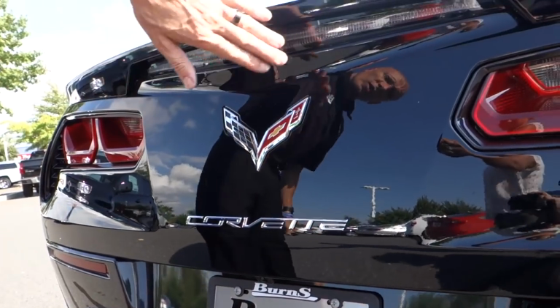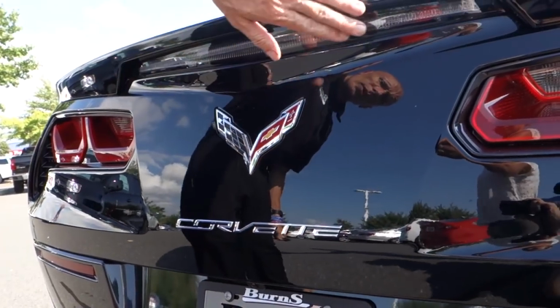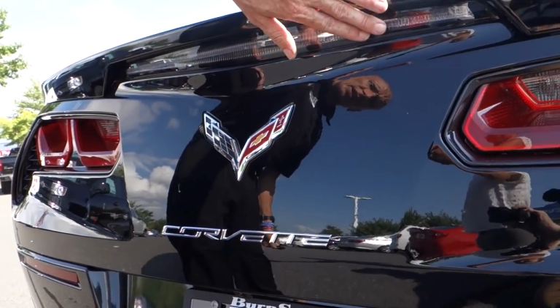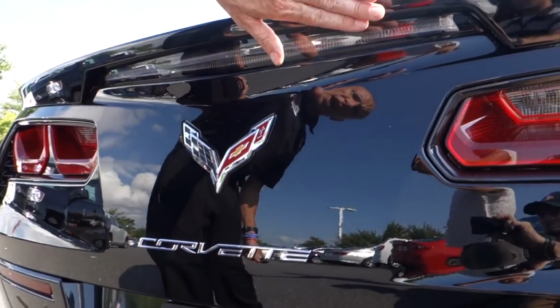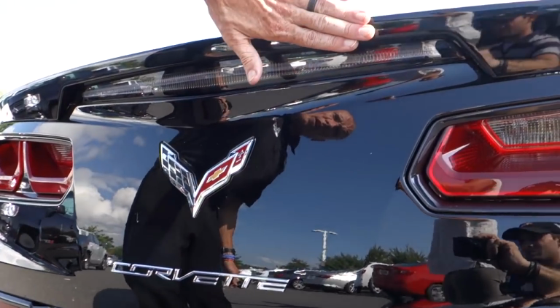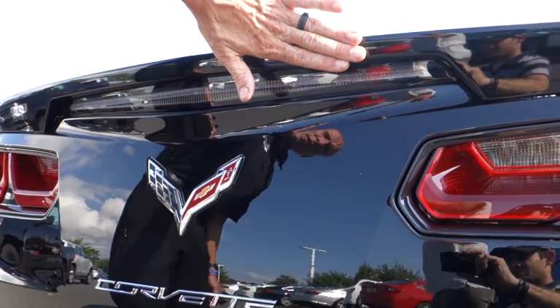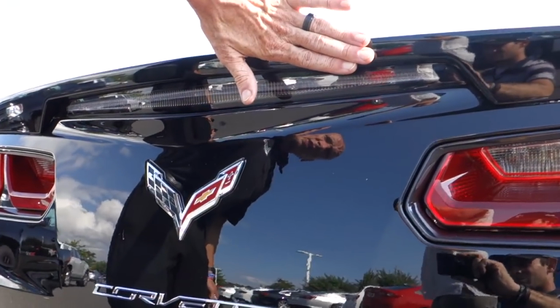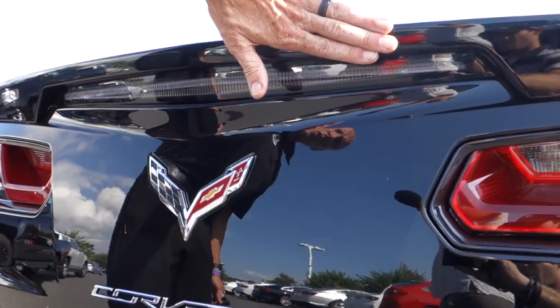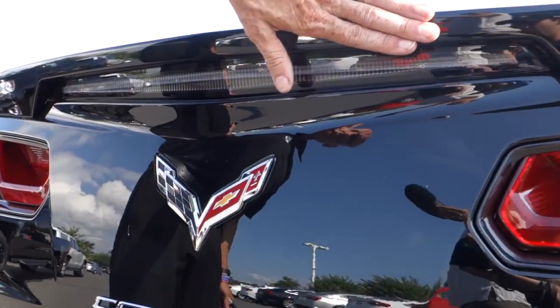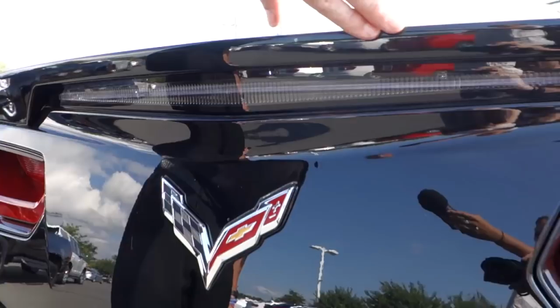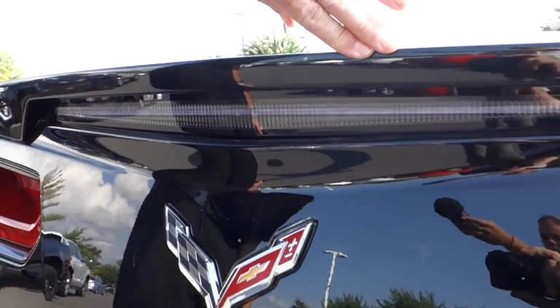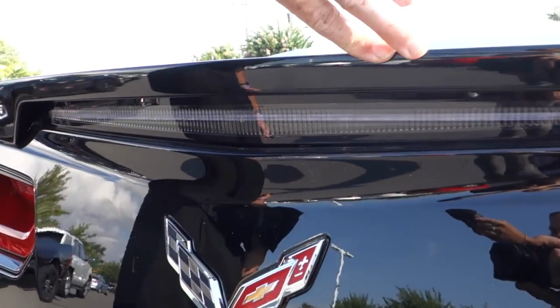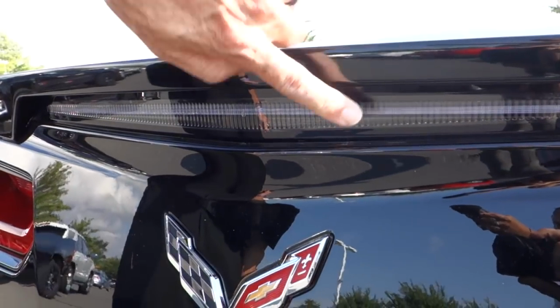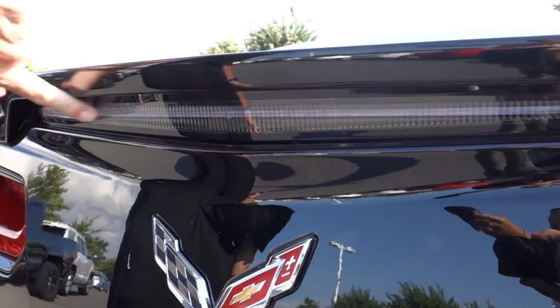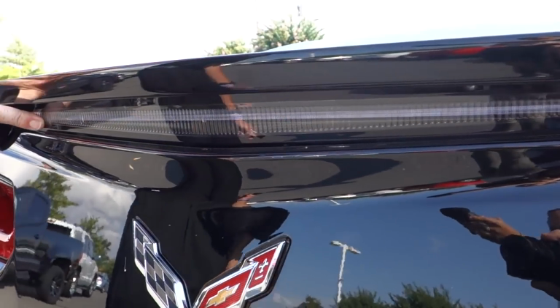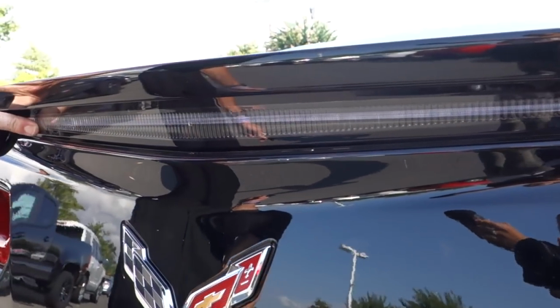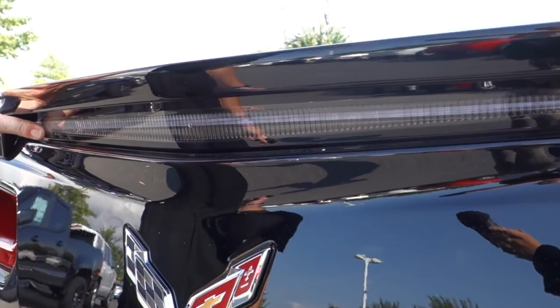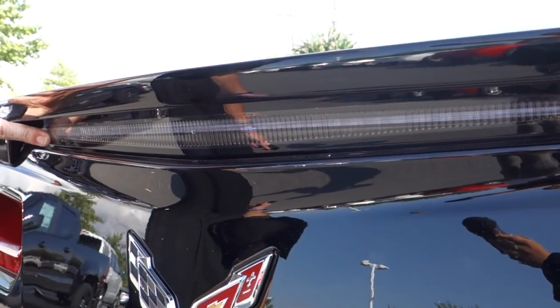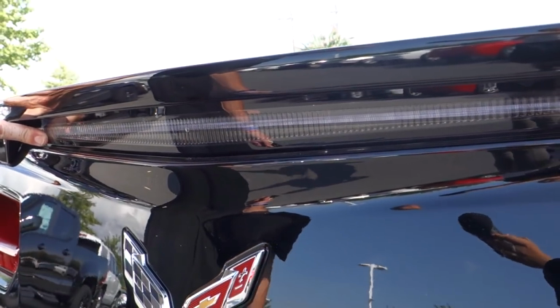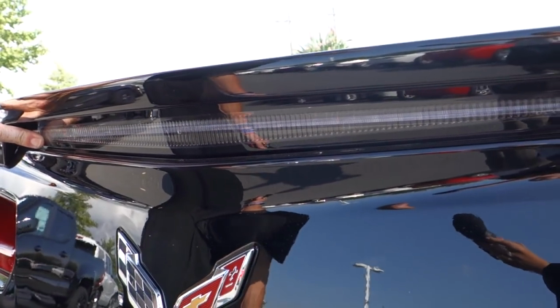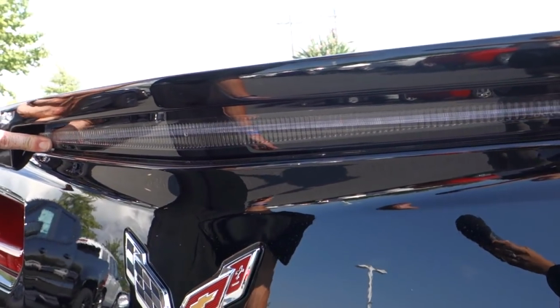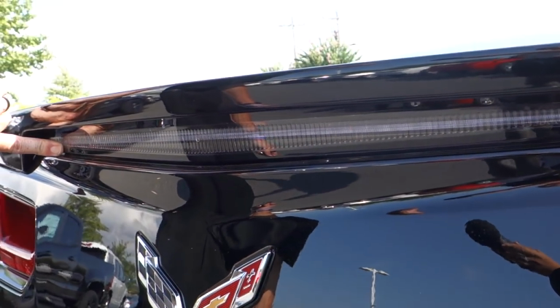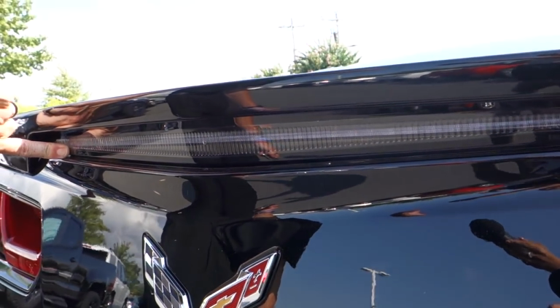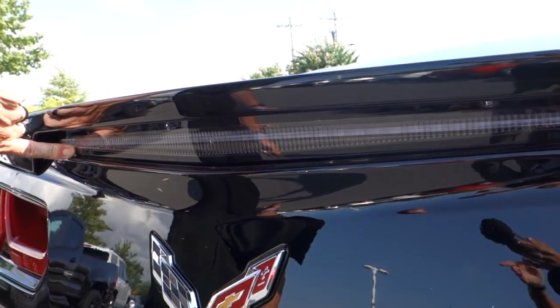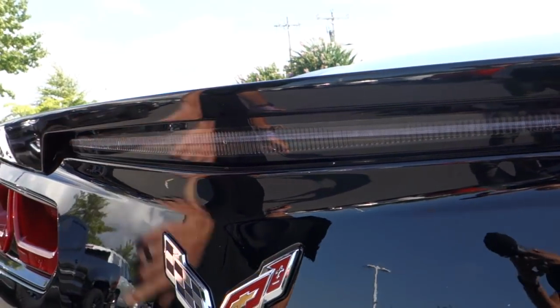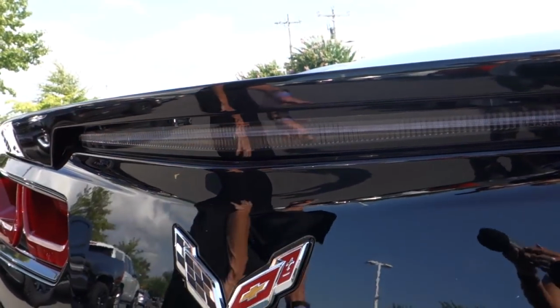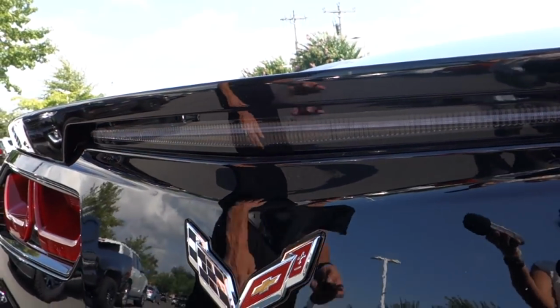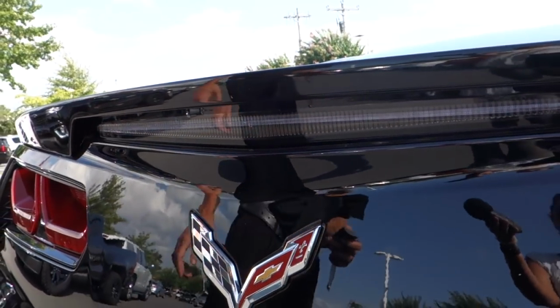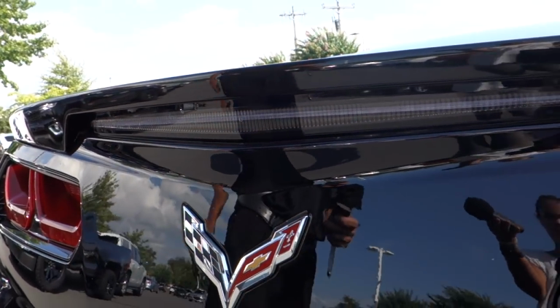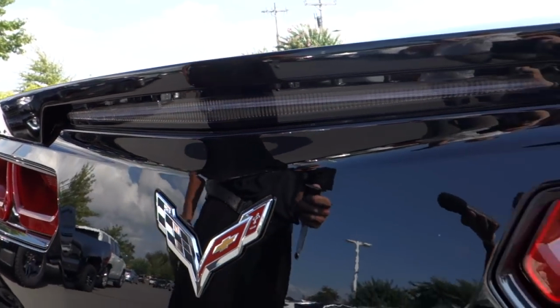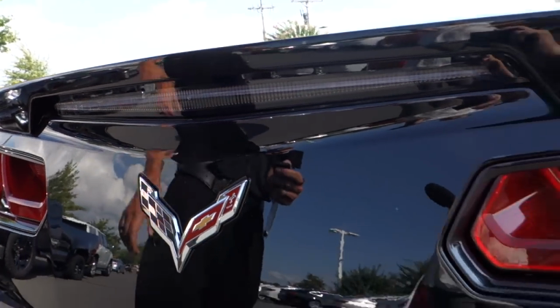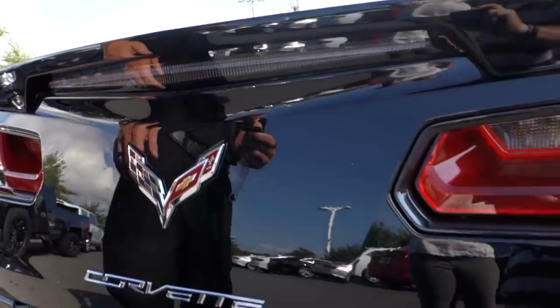Coming up to the top, you're going to notice that this one has a unique spoiler. The brake light is embedded in the back here. I'm going to pop the trunk so you can see just how much space the Corvette really has.